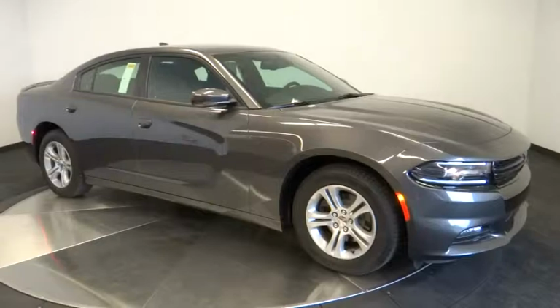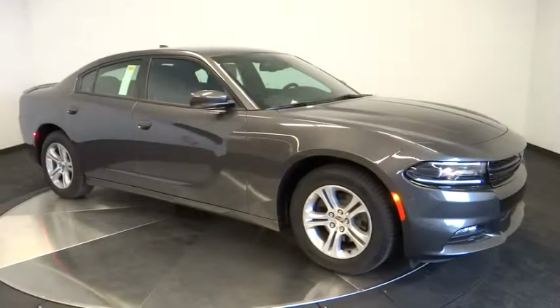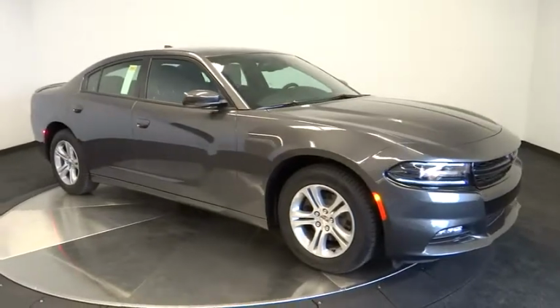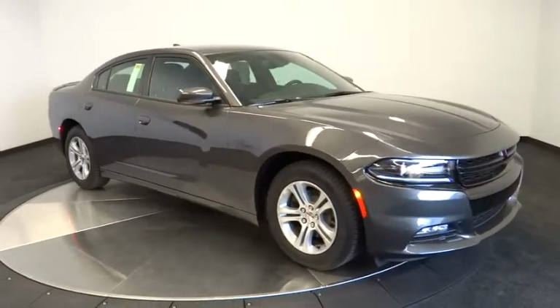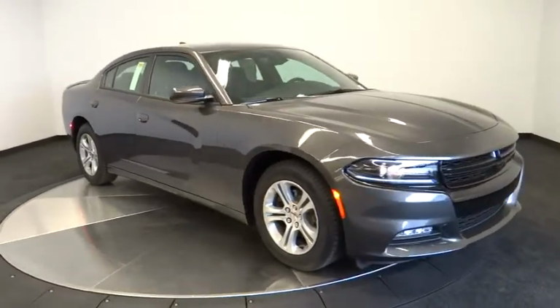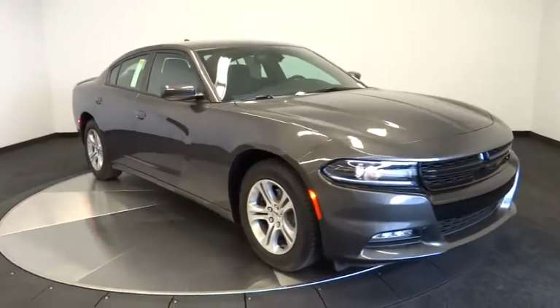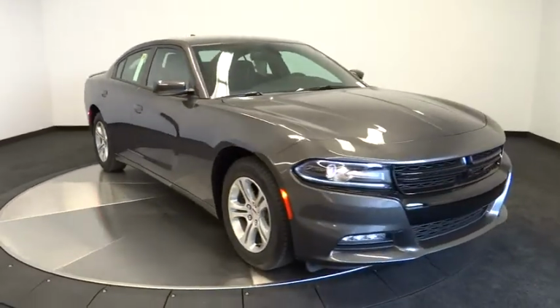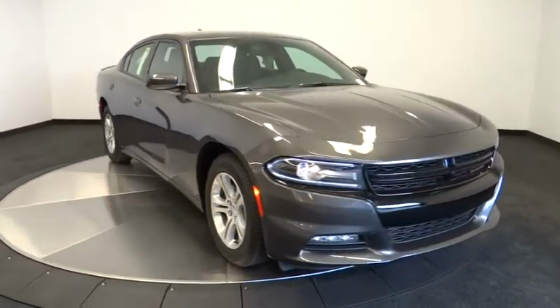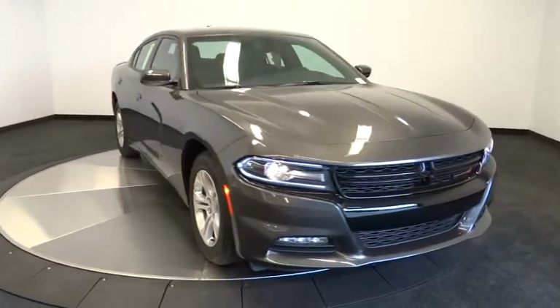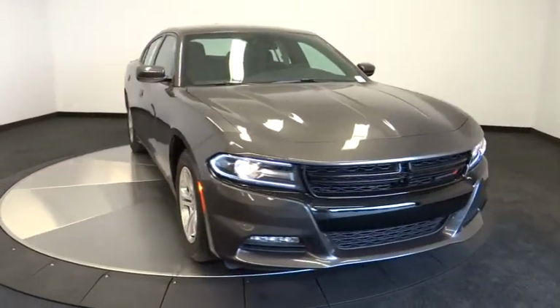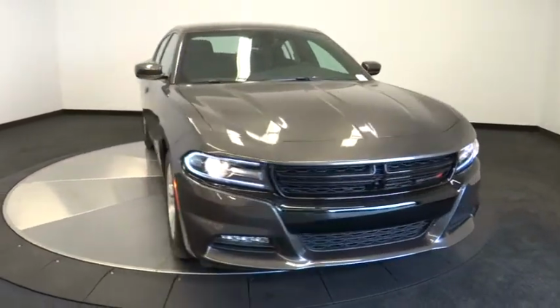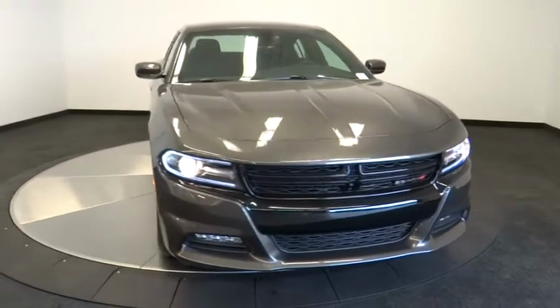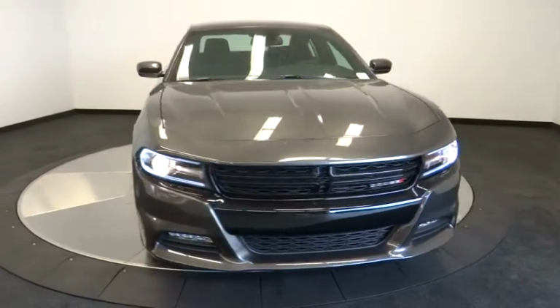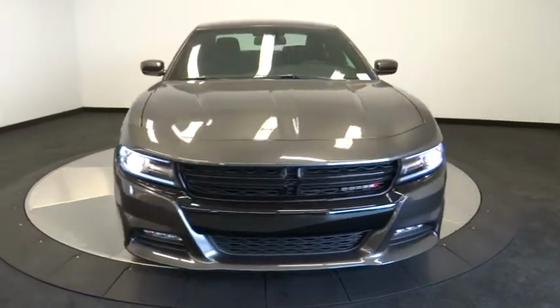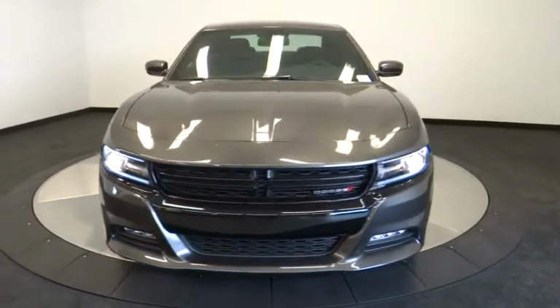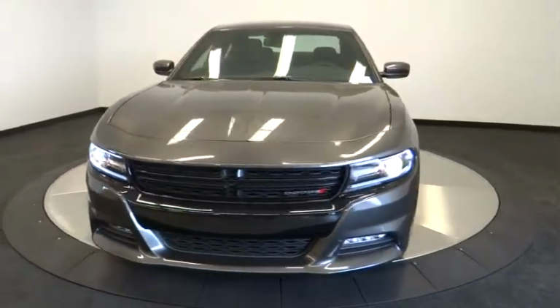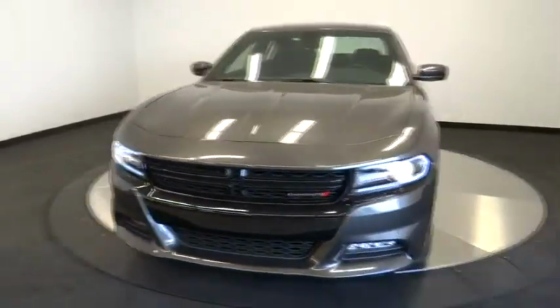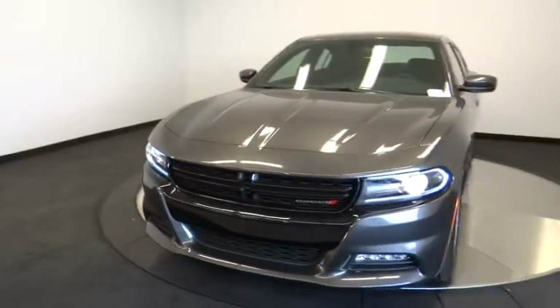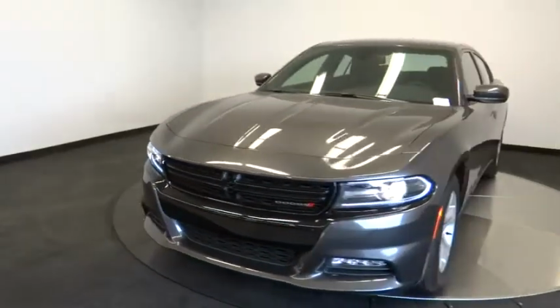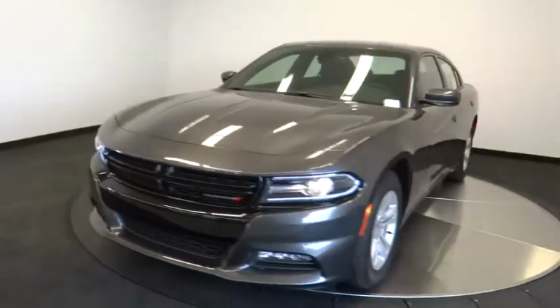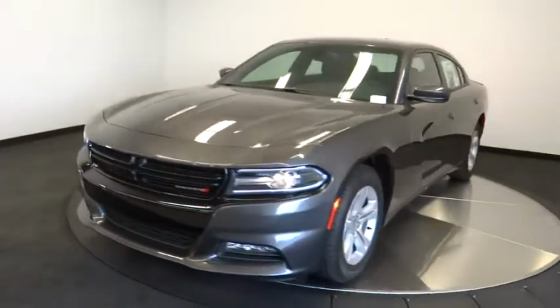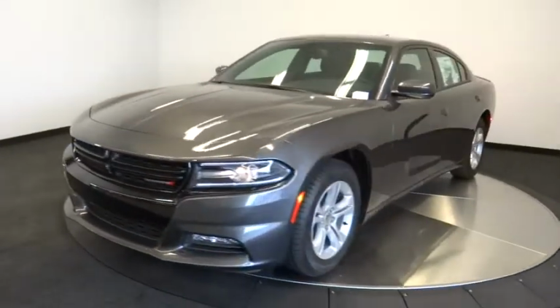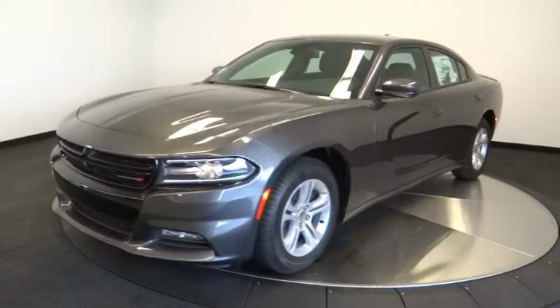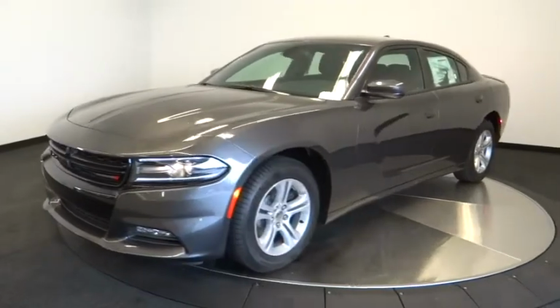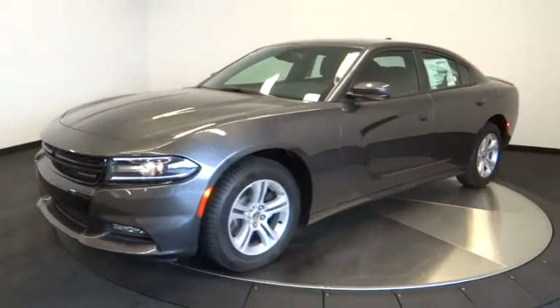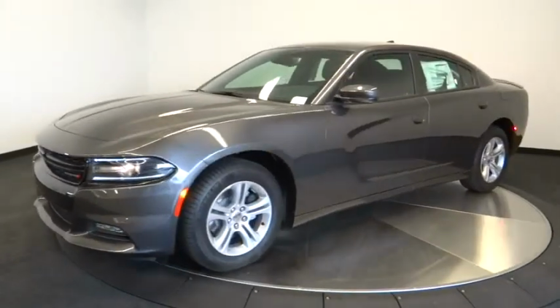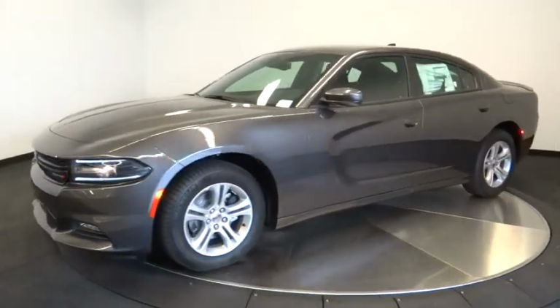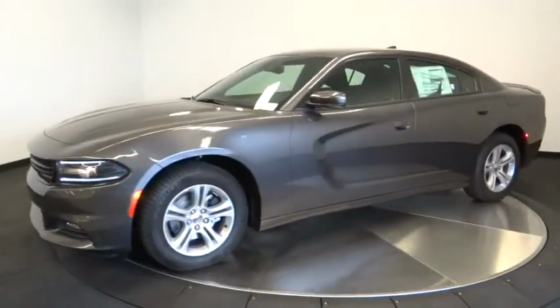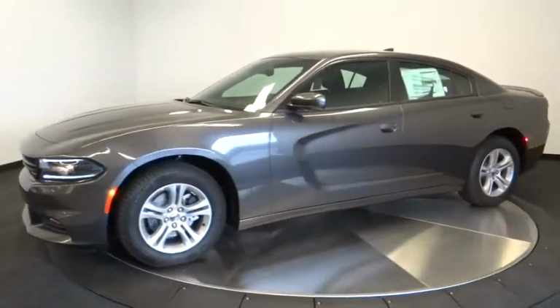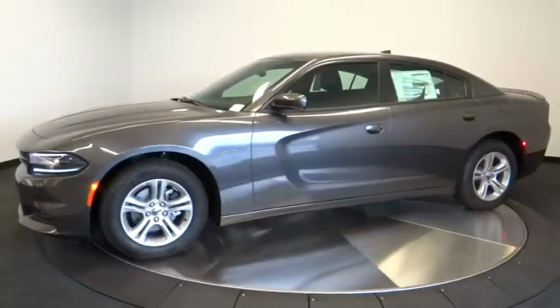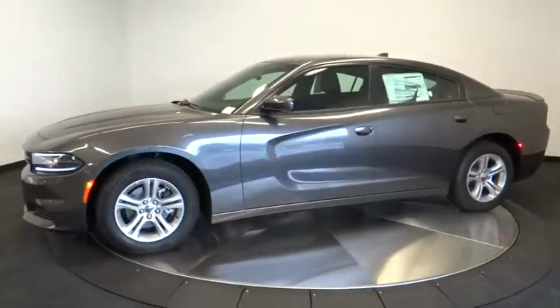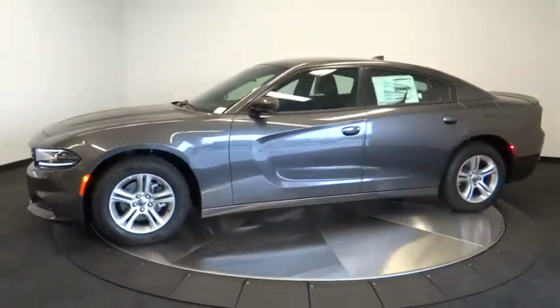The 2015 Charger injects some versatility, comfort, and sophistication into your muscle. The Charger is a powerful sedan that excites at every turn. Peace of mind comes standard with the Charger's 5-star government front and side impact crash test rating.